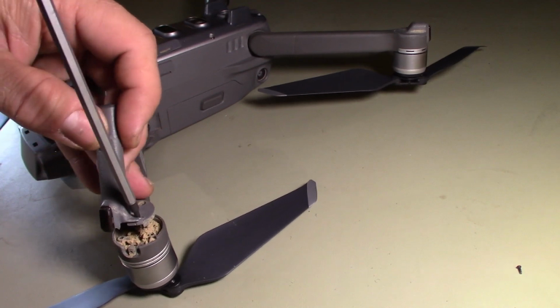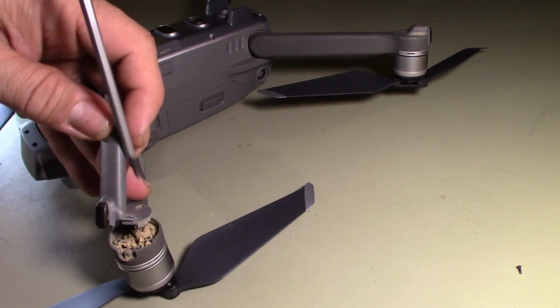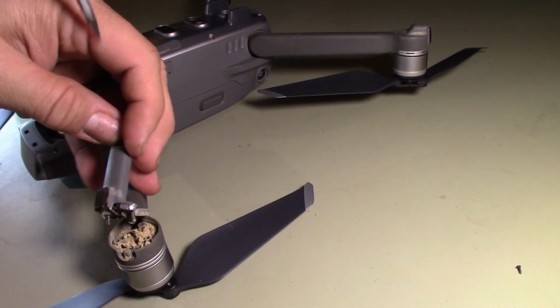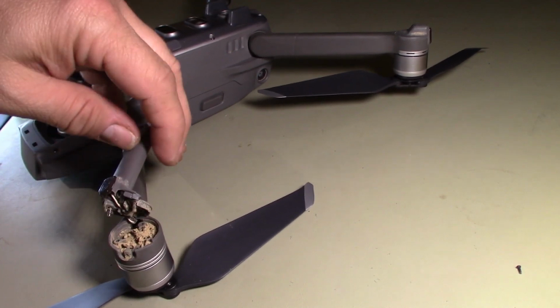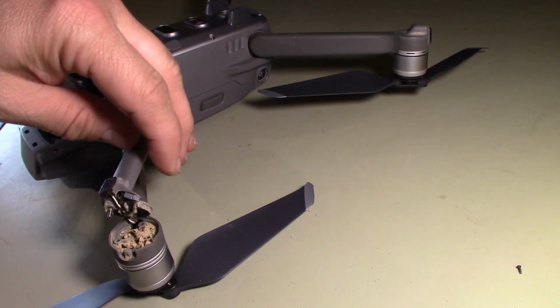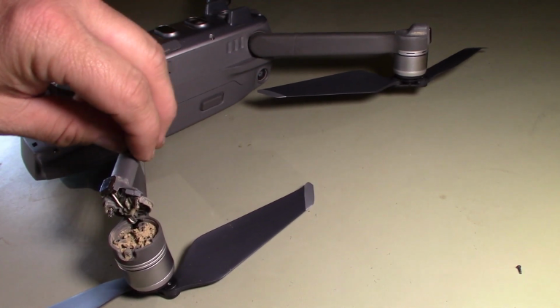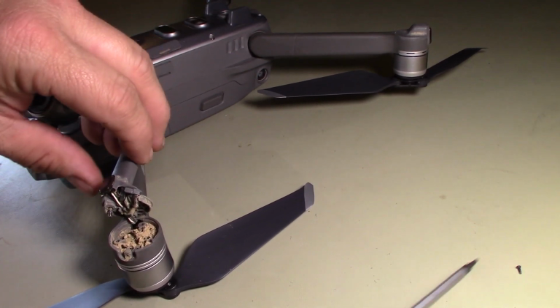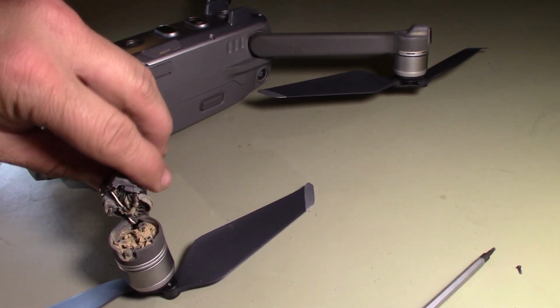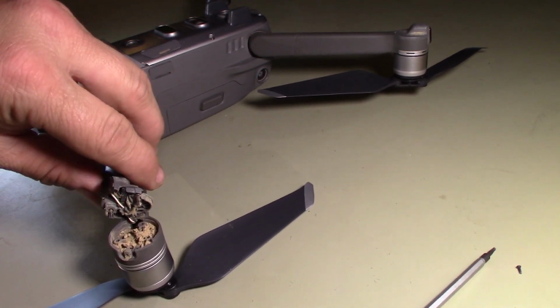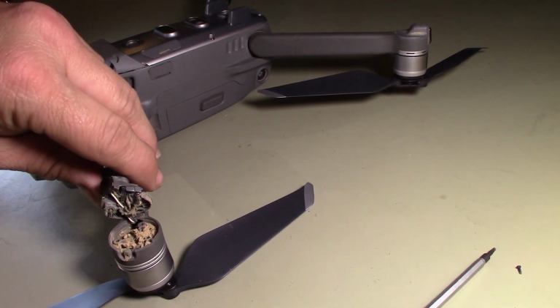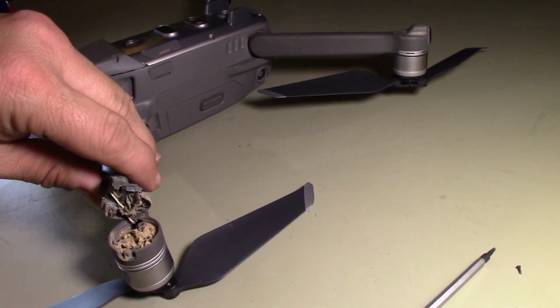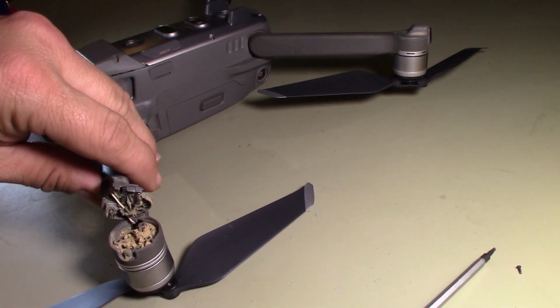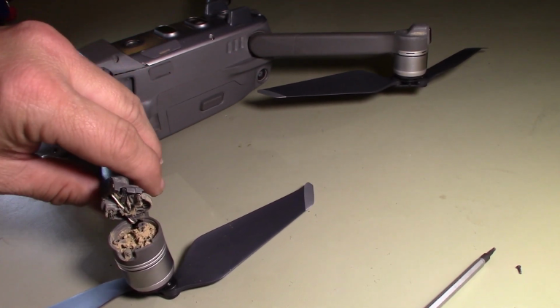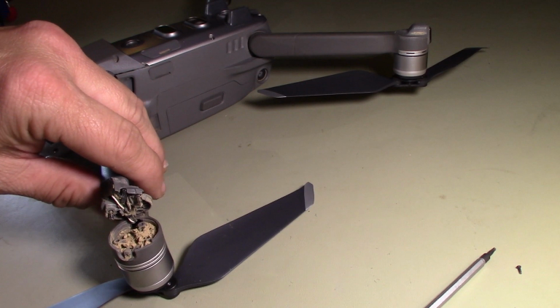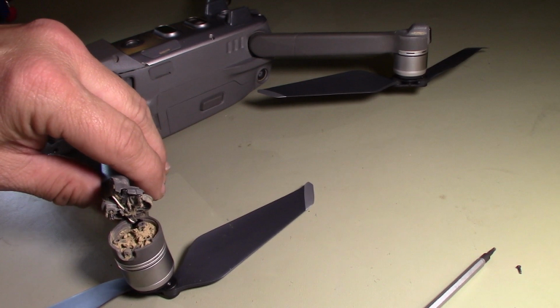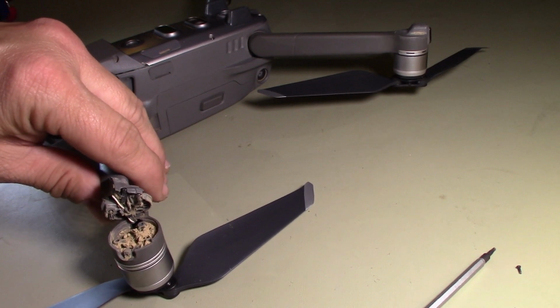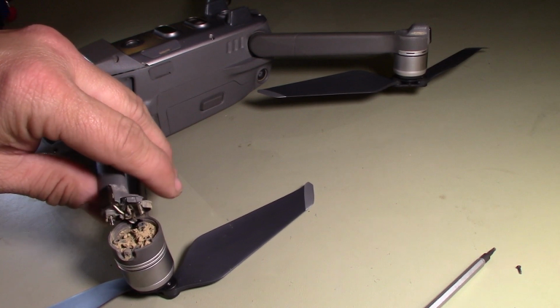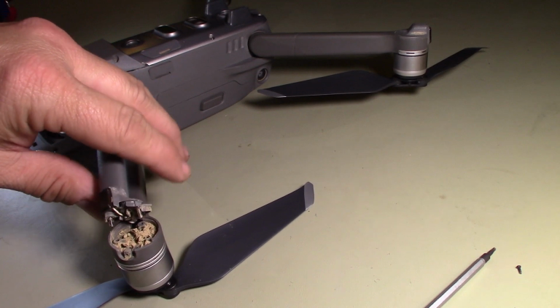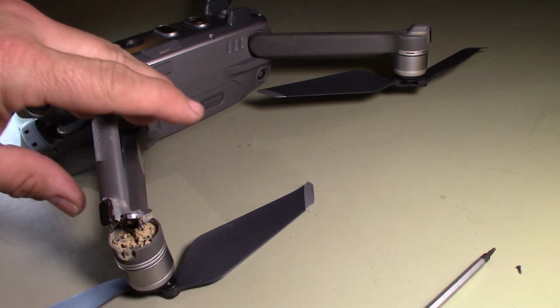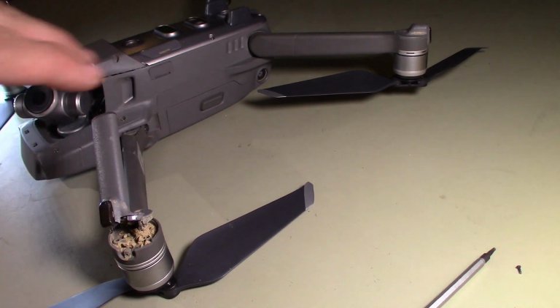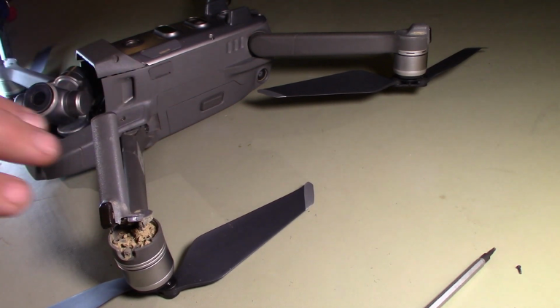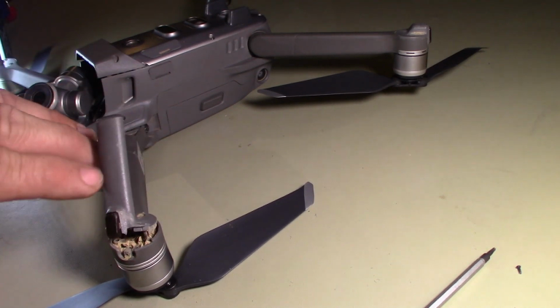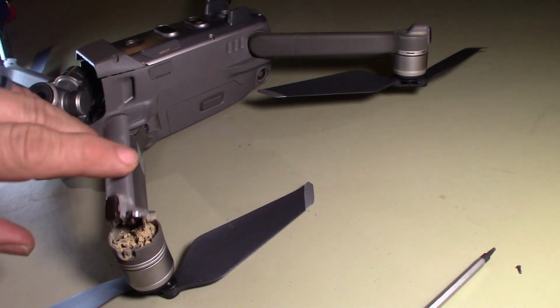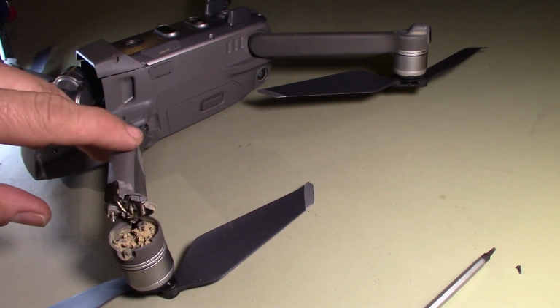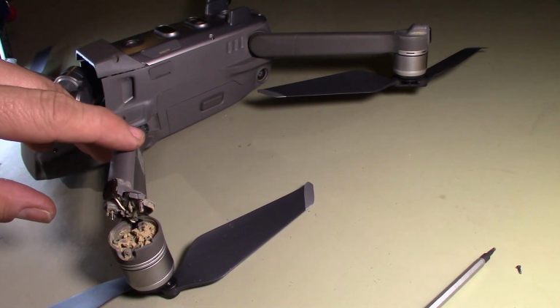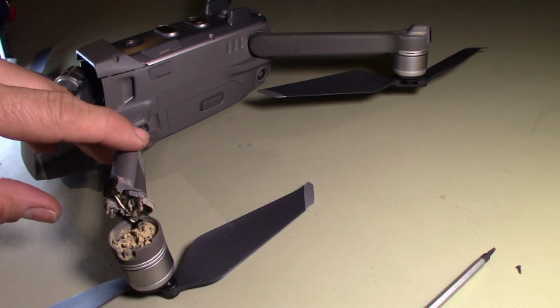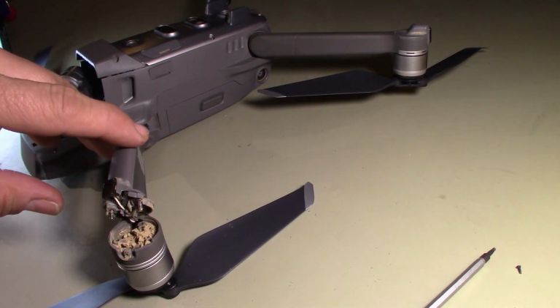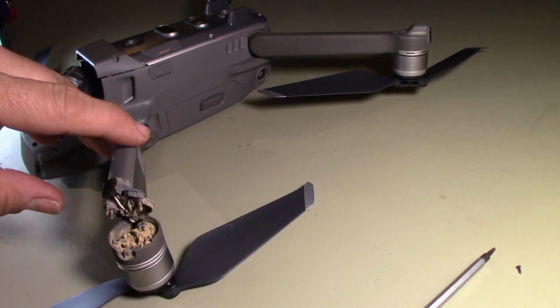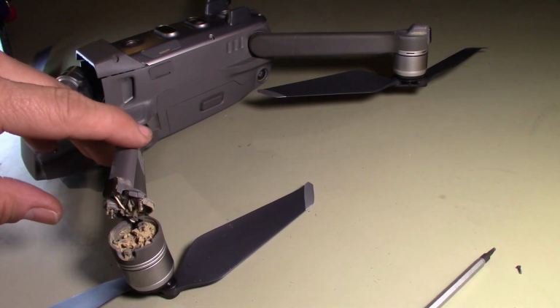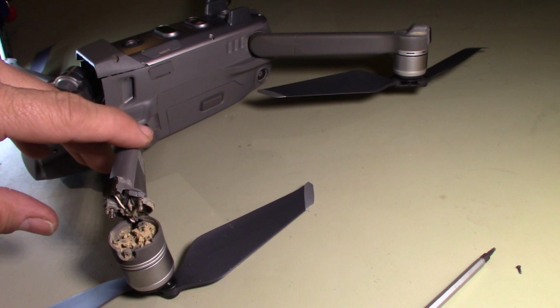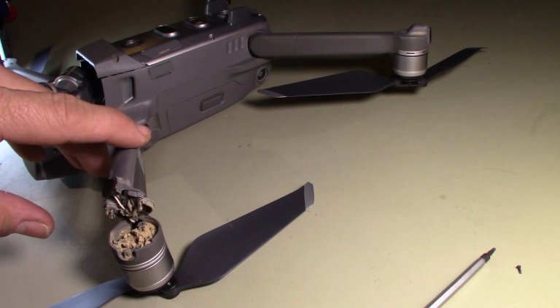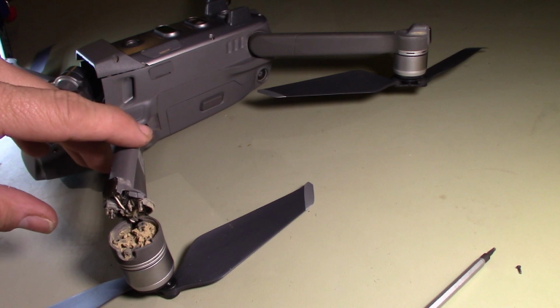Wow, look at that — that is crazy. There's dirt all jammed up in there. Let me stop and clean this out and I'll finish.